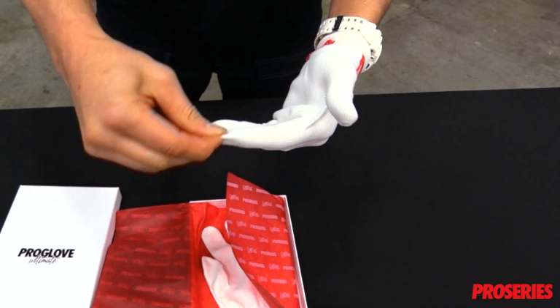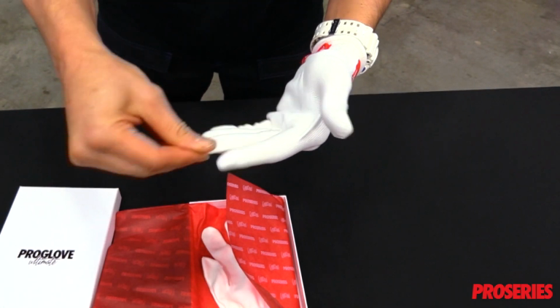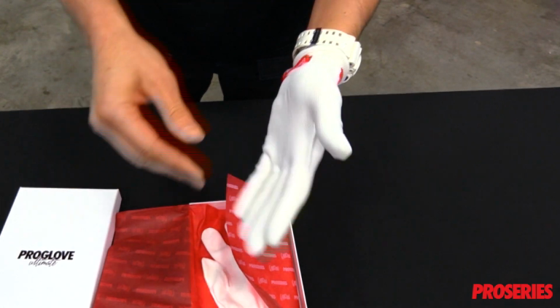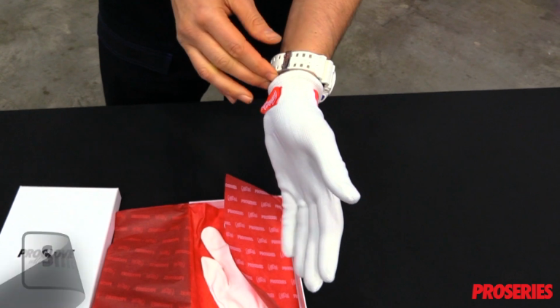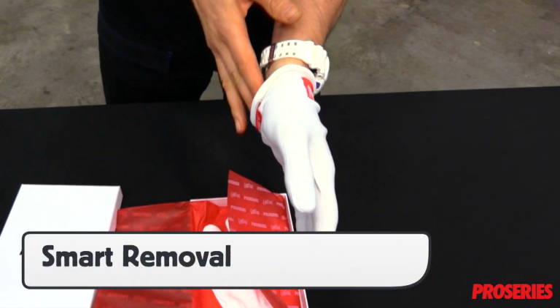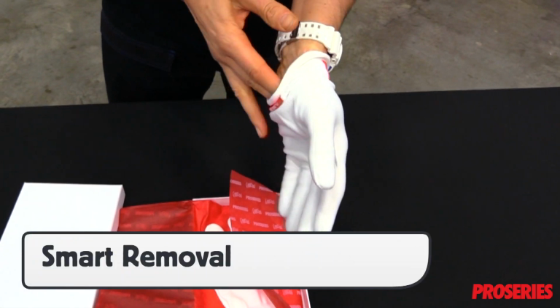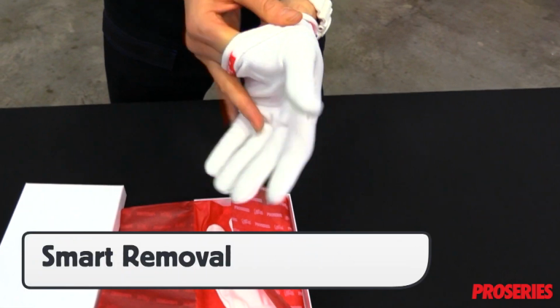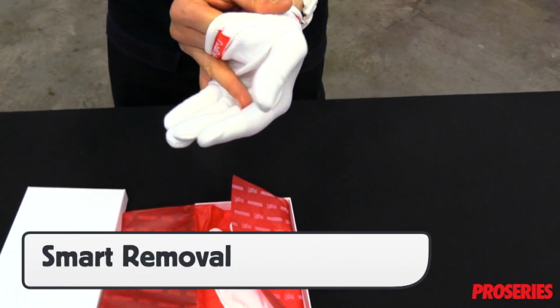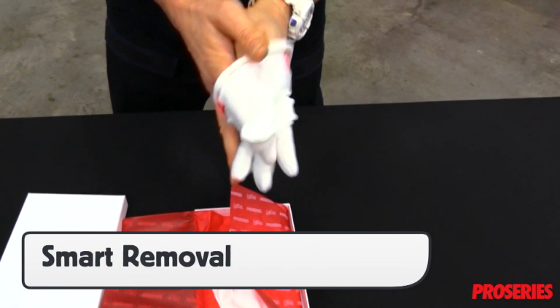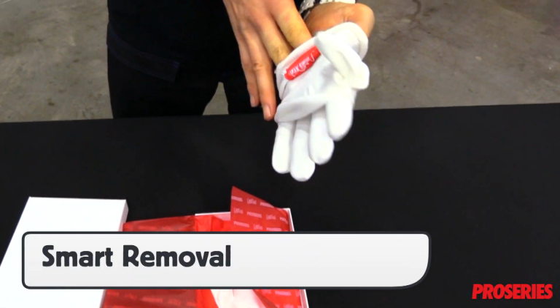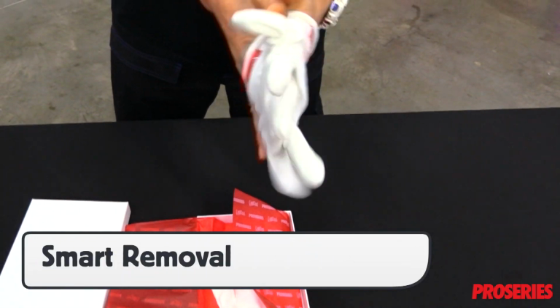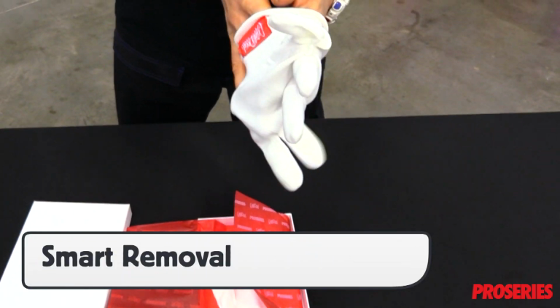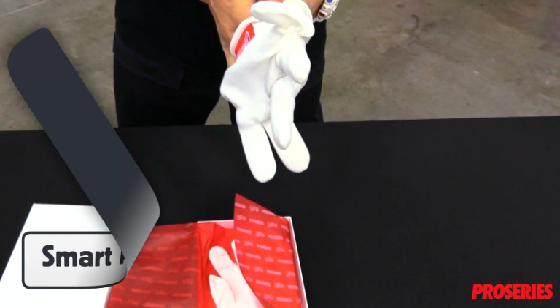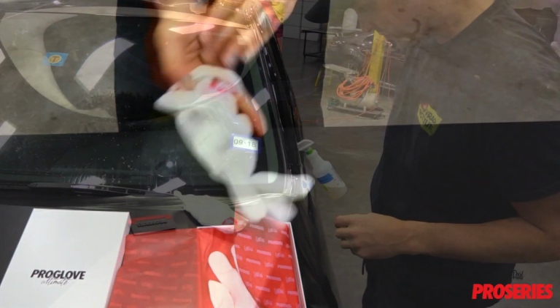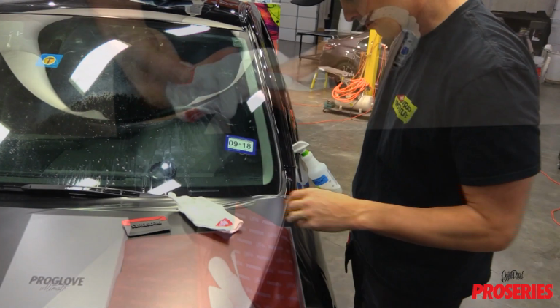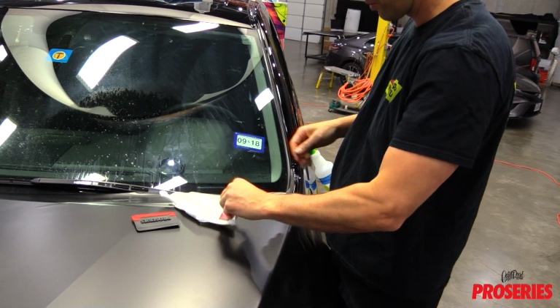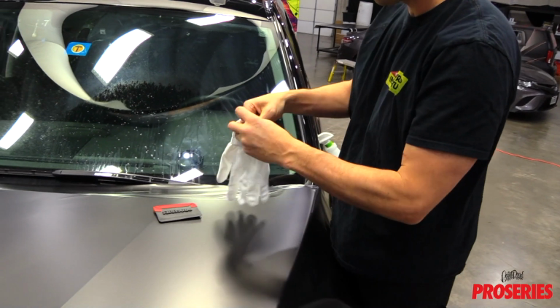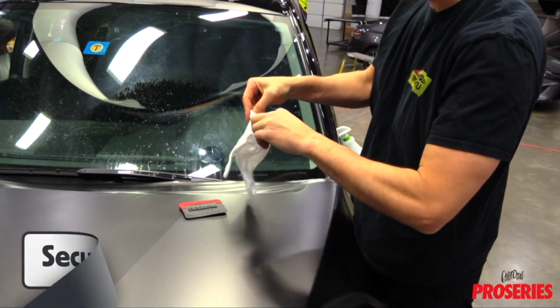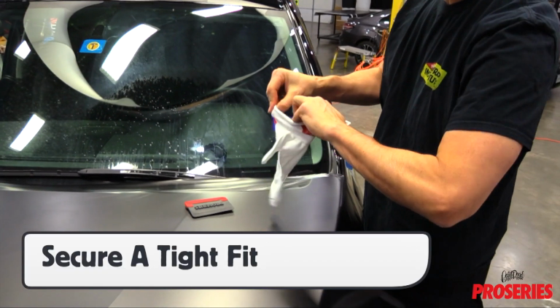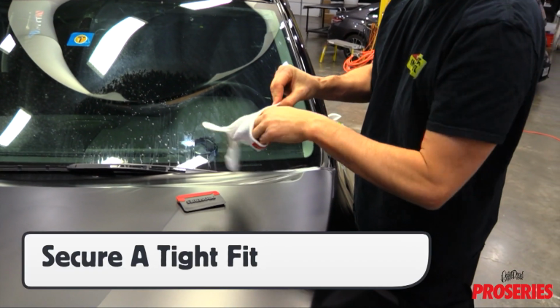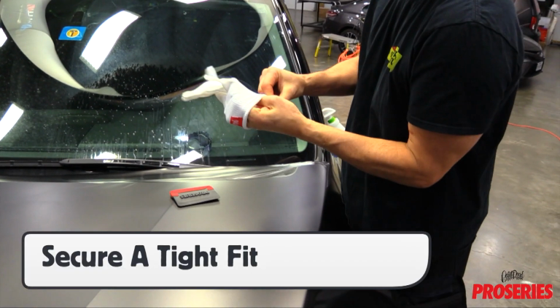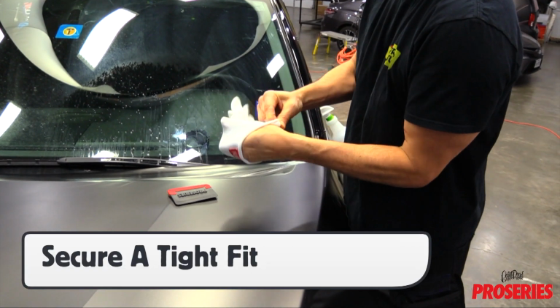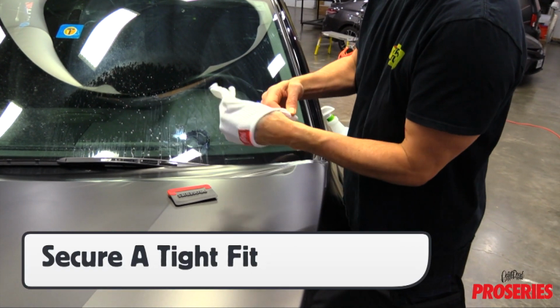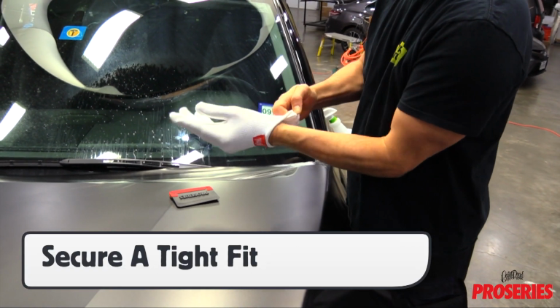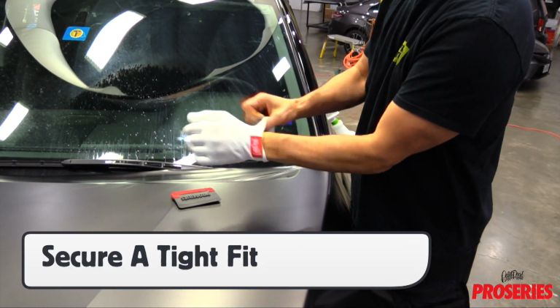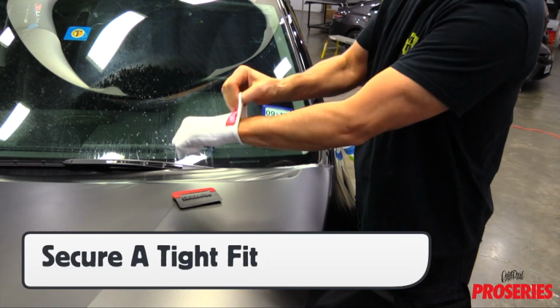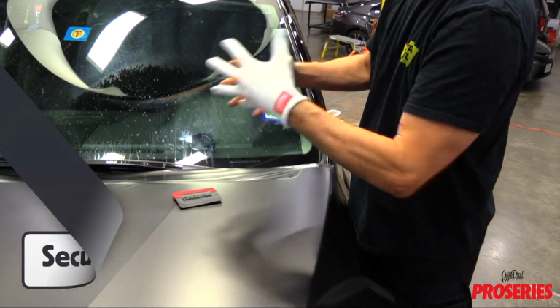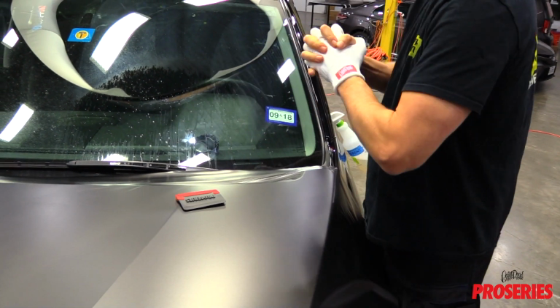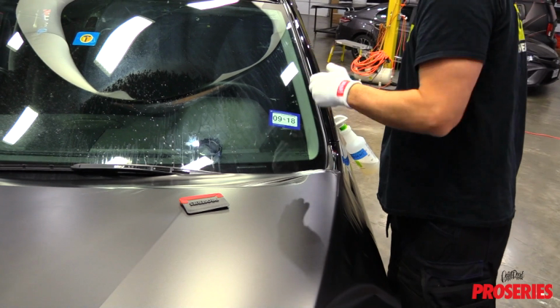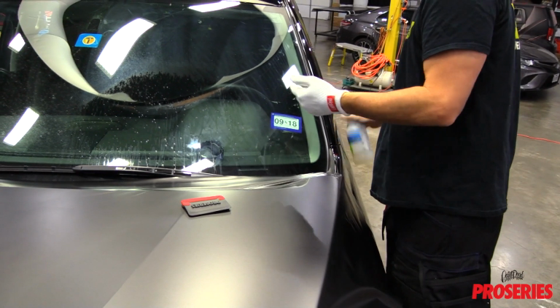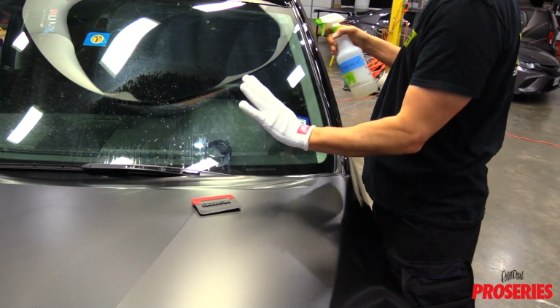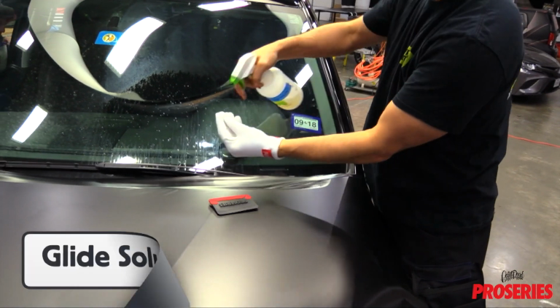Avoid removing the gloves by pulling at the tips; instead push them out from the base. This will help prolong their life. When putting on the glove, be sure to secure a tight fit.